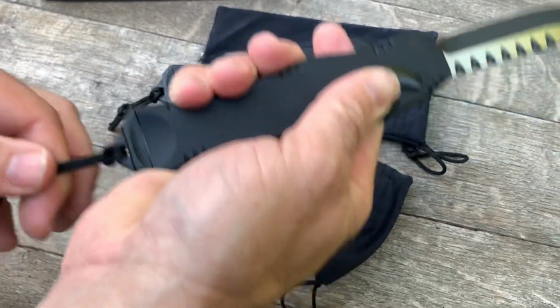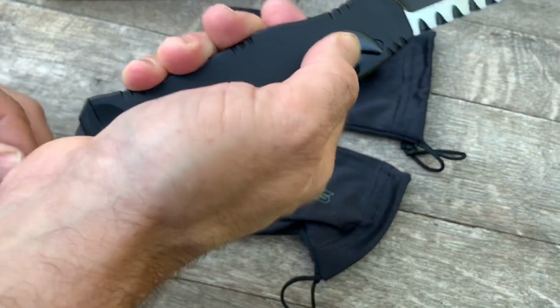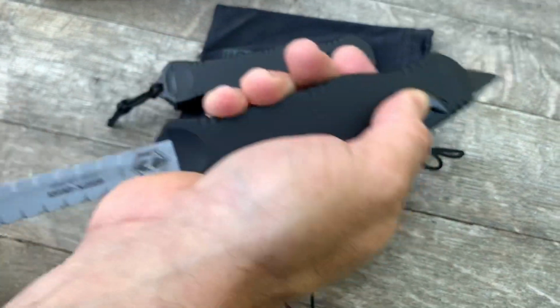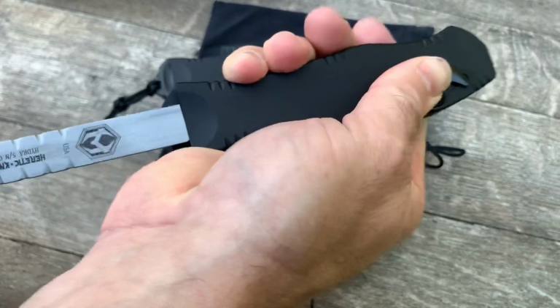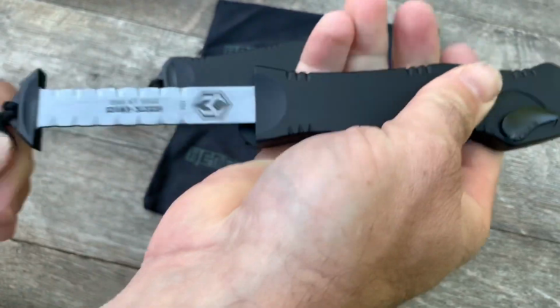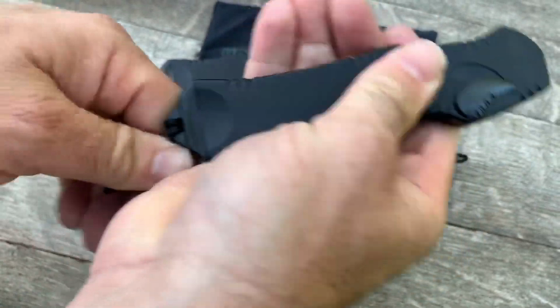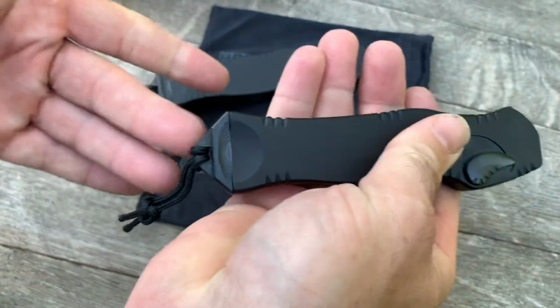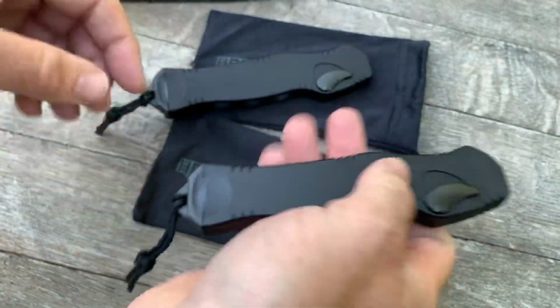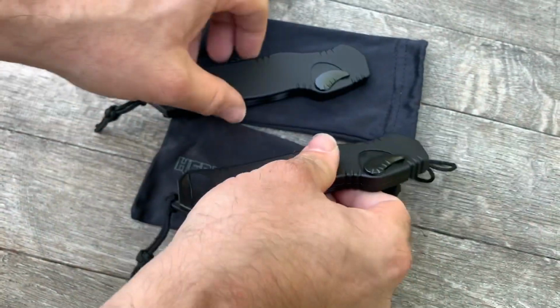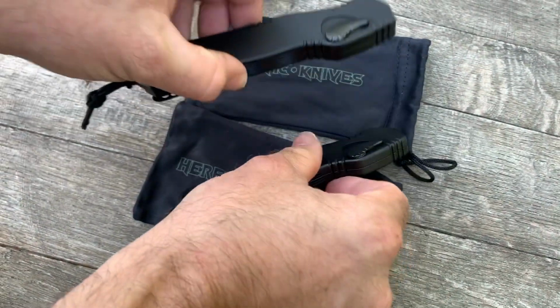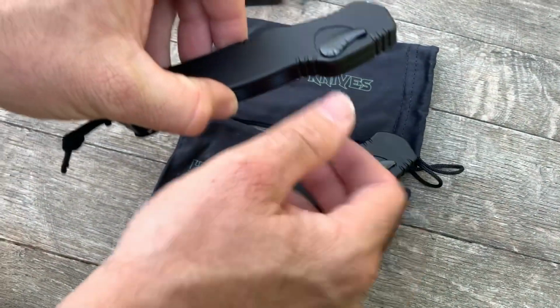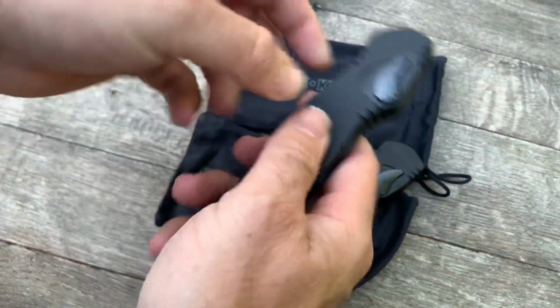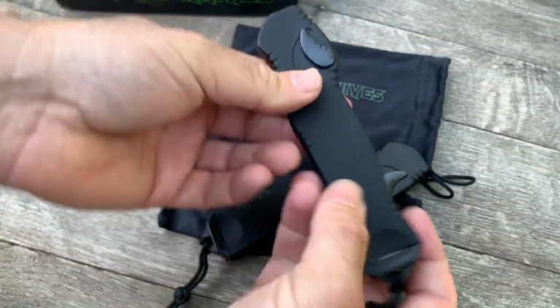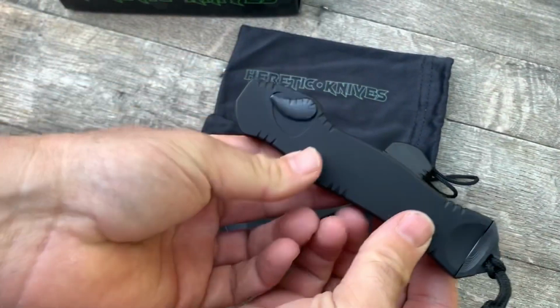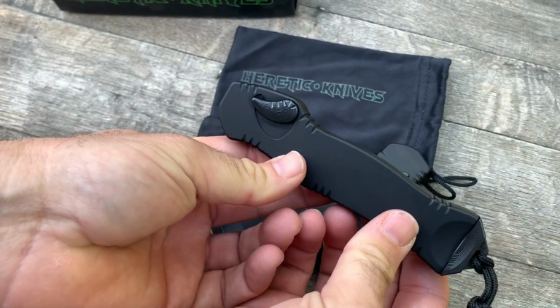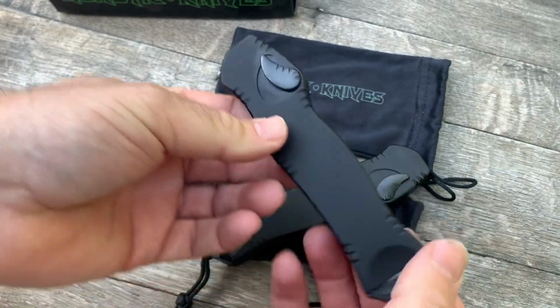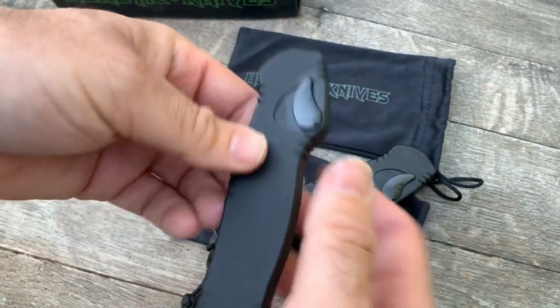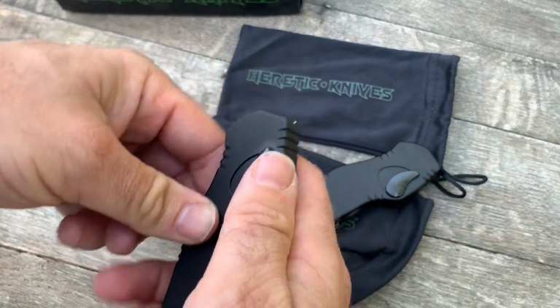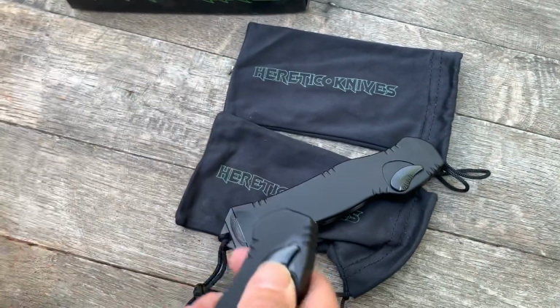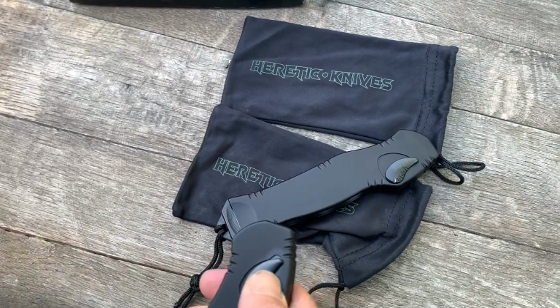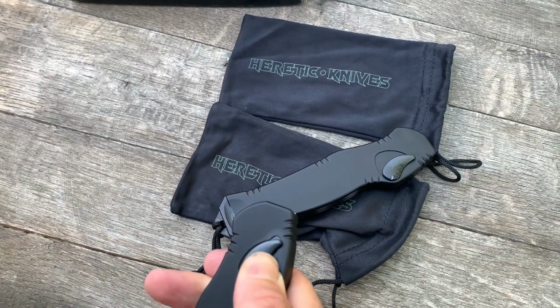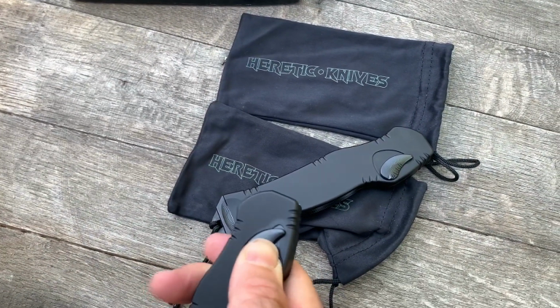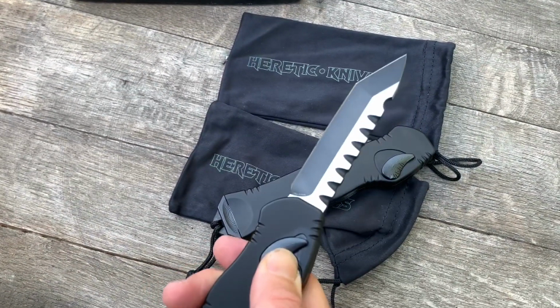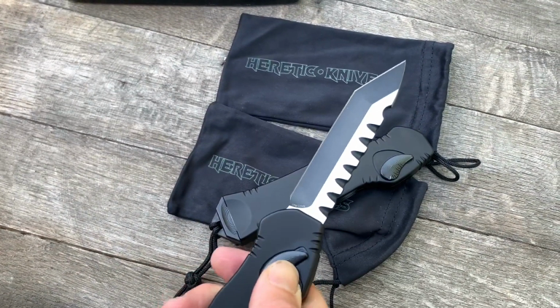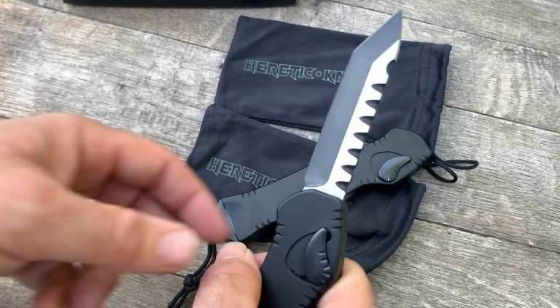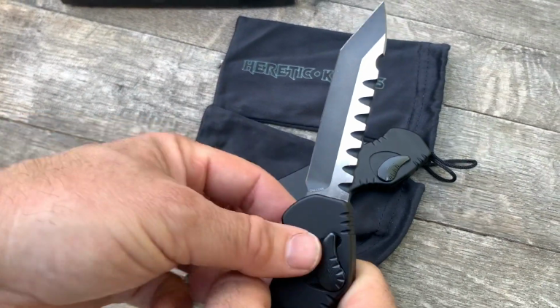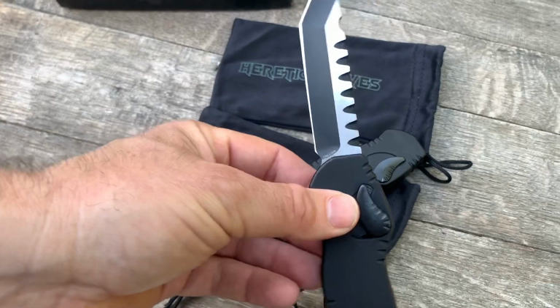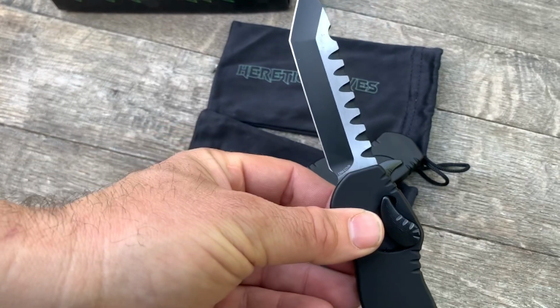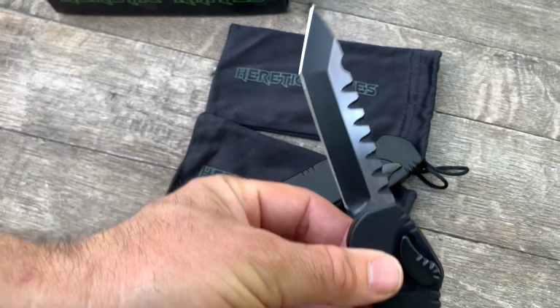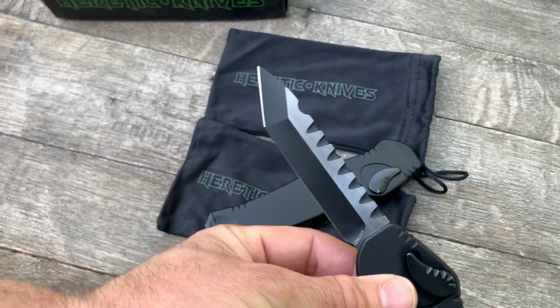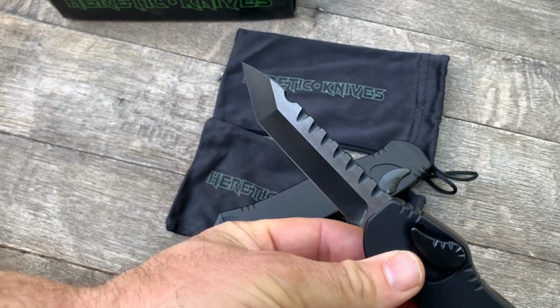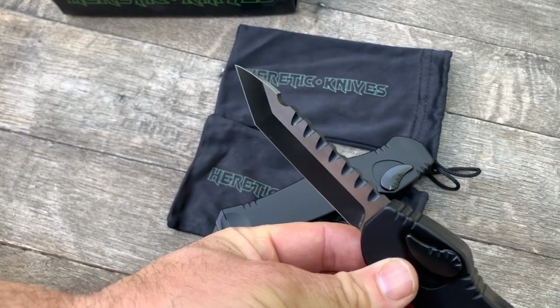Opening and closing is effortless with that lanyard — that's smart. We've got a drop point and also a tanto blade option. These are in S35VN steel.